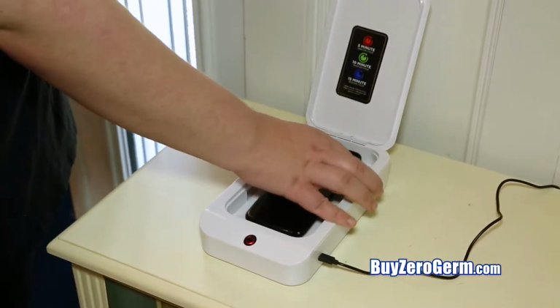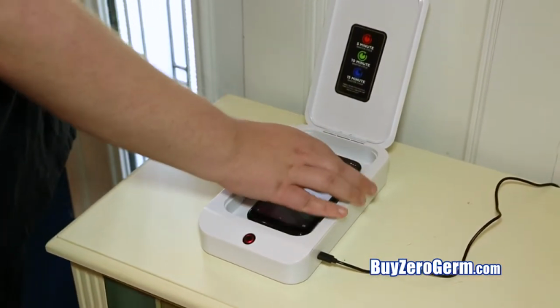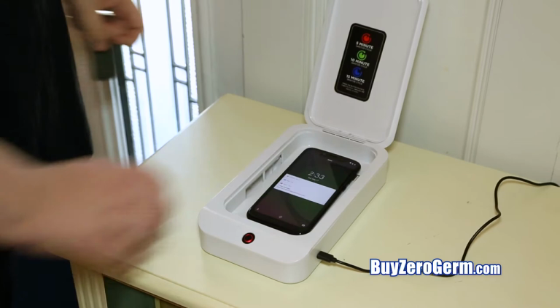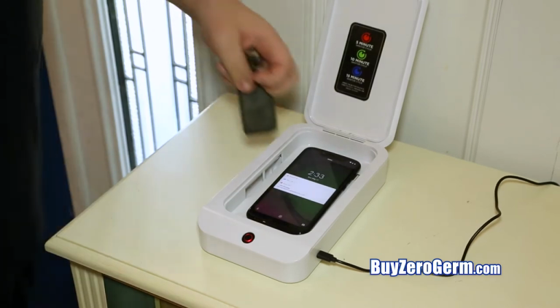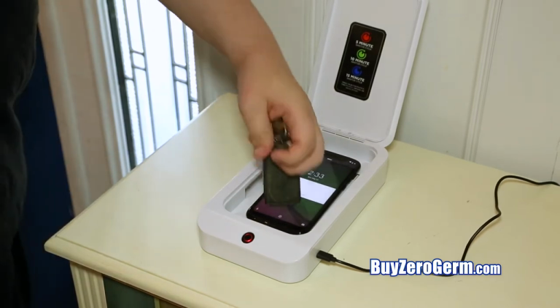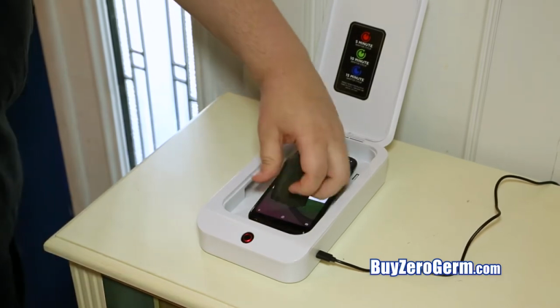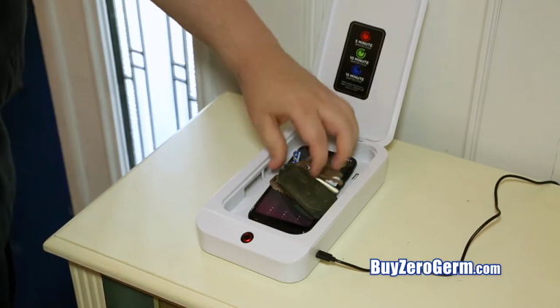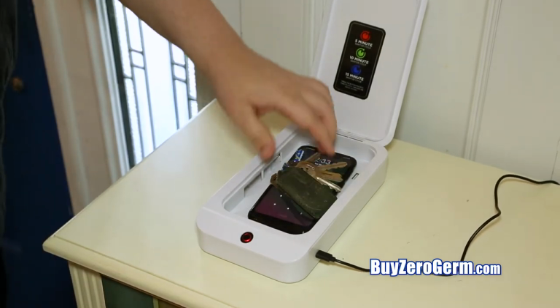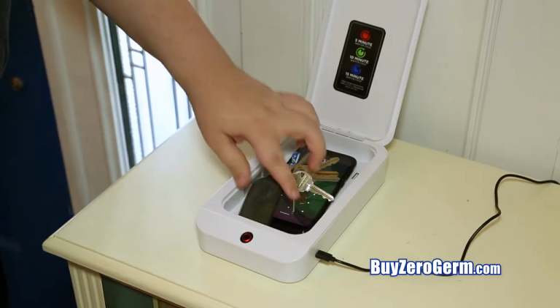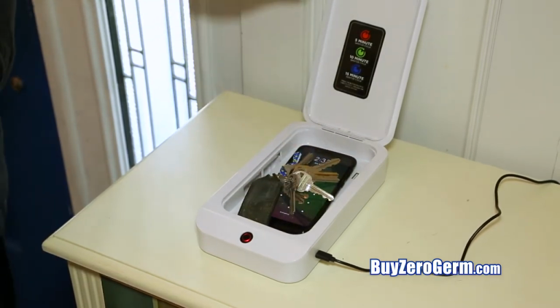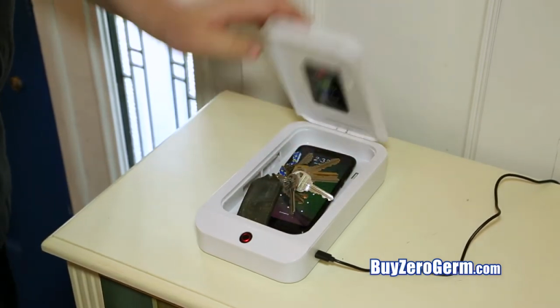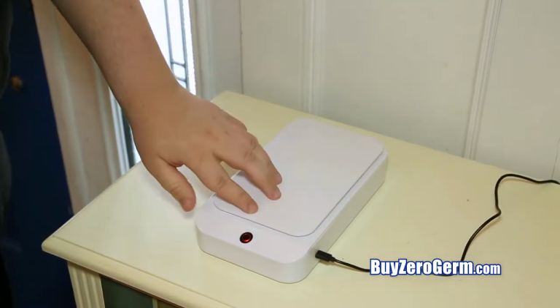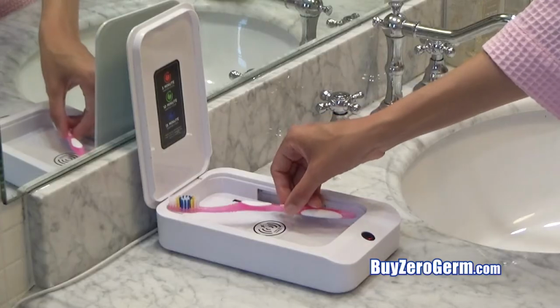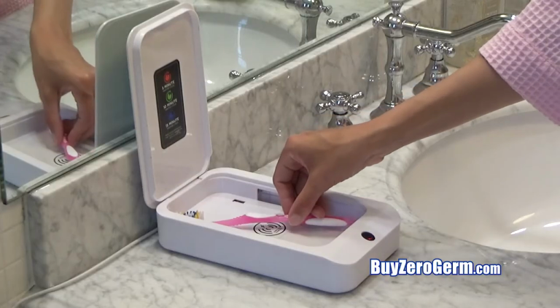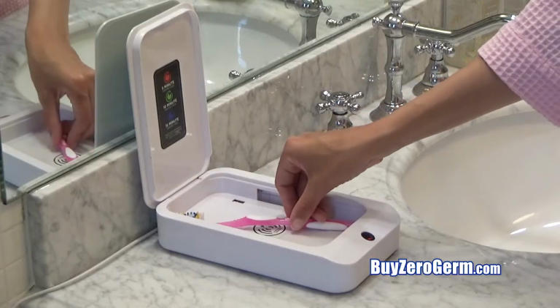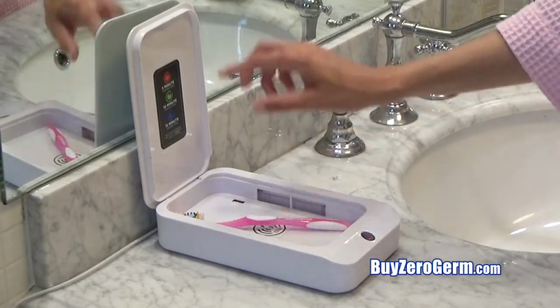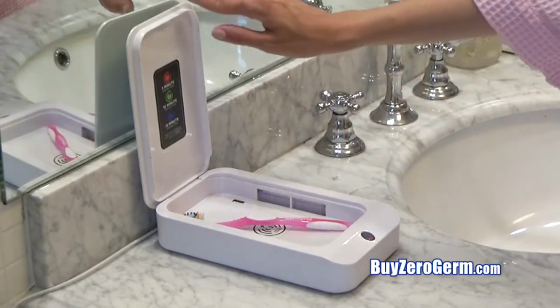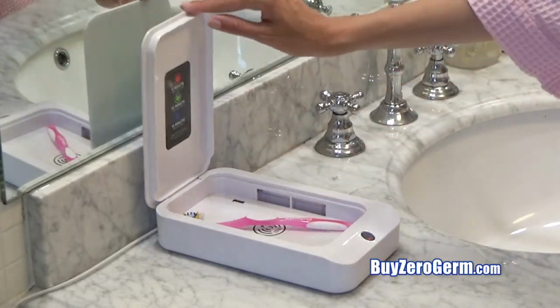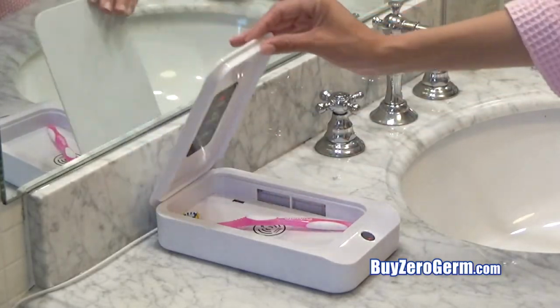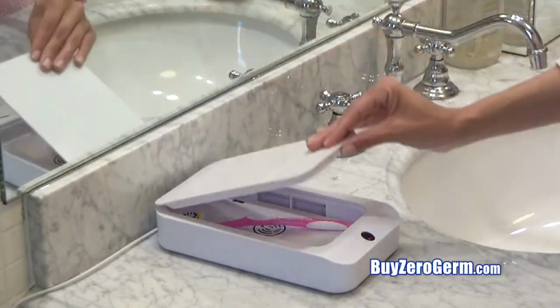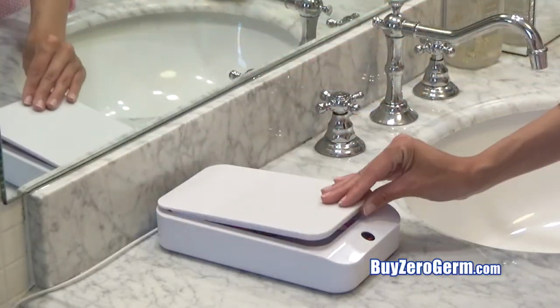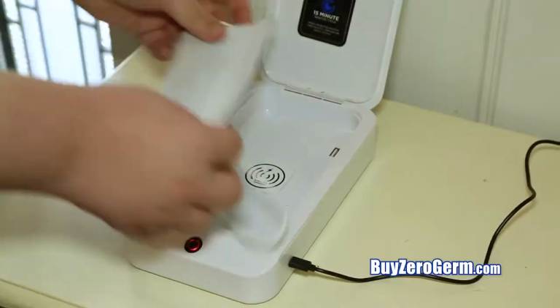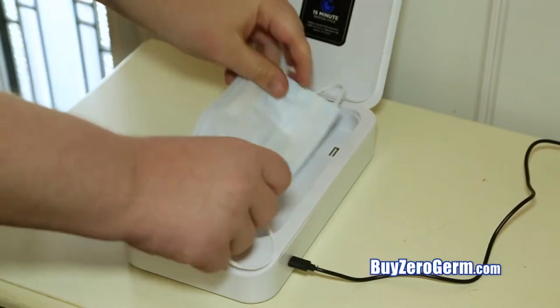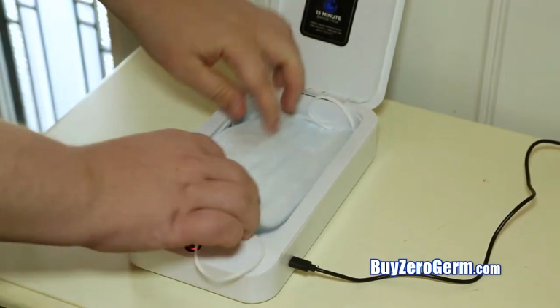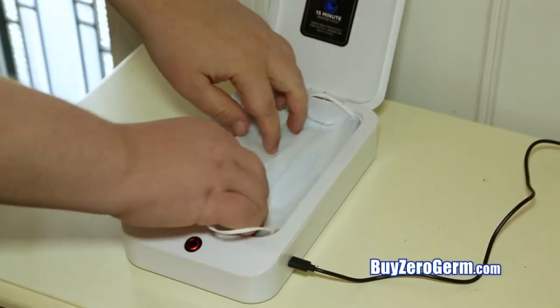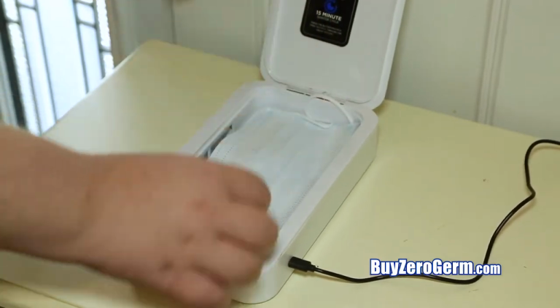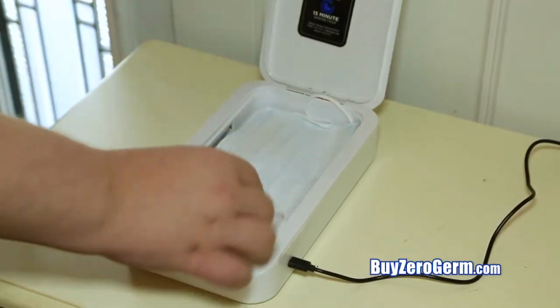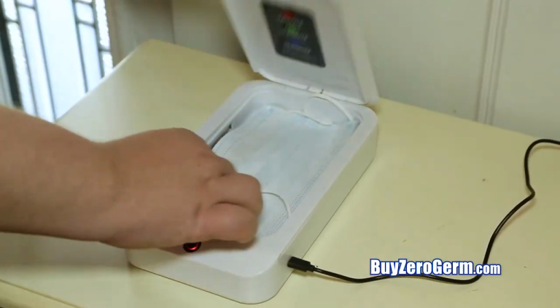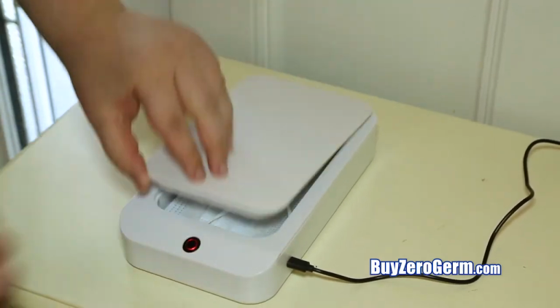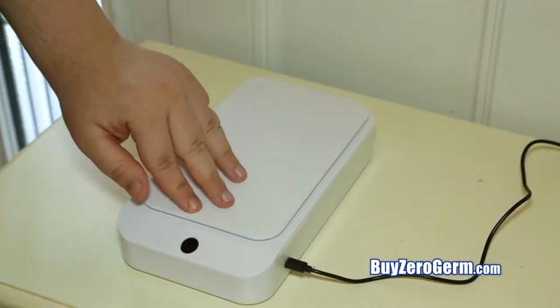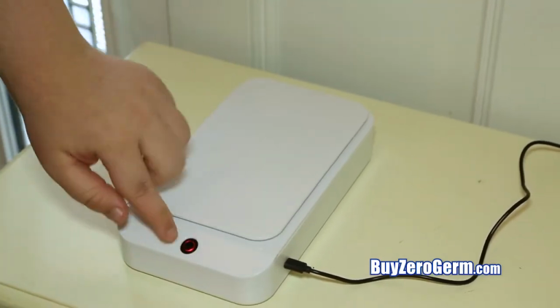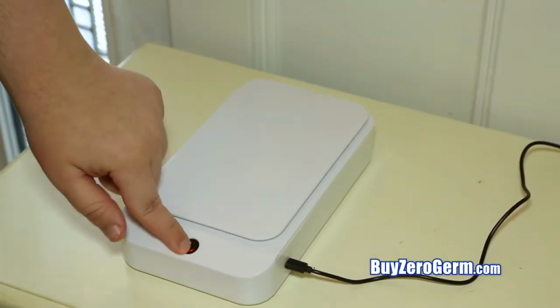Keep ZeroGerm by the front door to immediately sanitize keys, watches, wallets, toothbrushes, and so much more. You can even sanitize your masks with ZeroGerm.